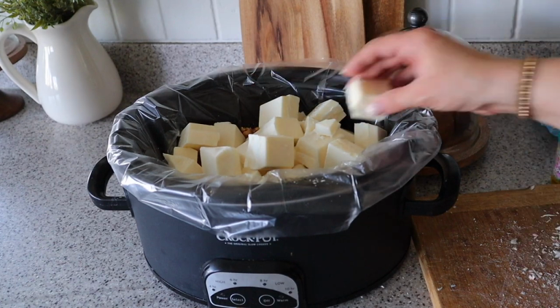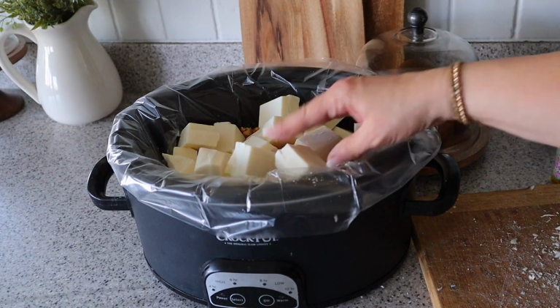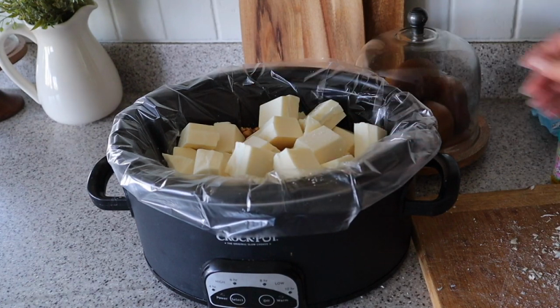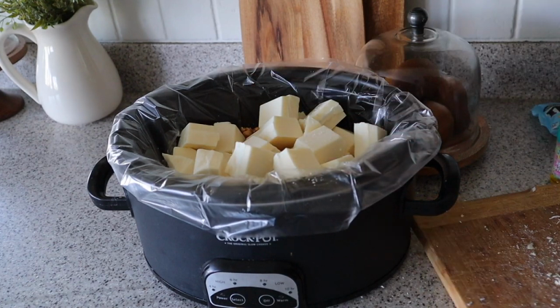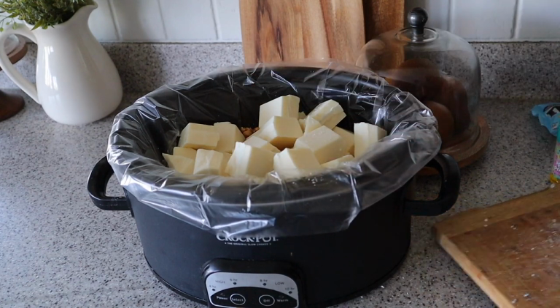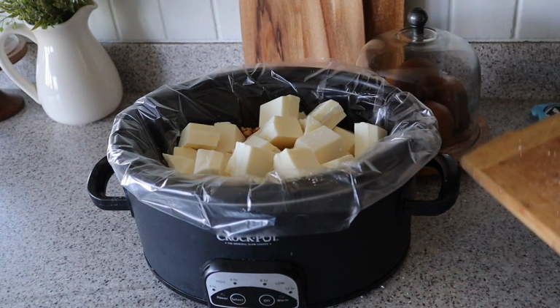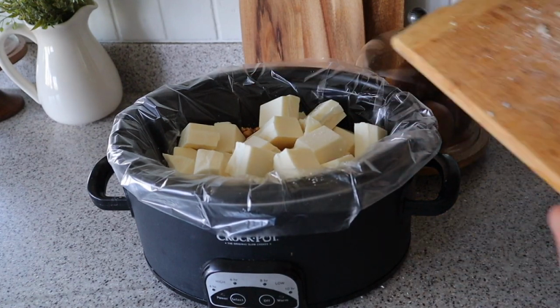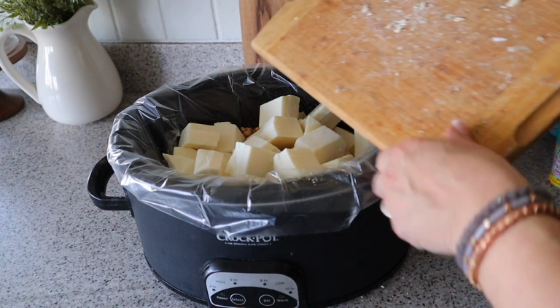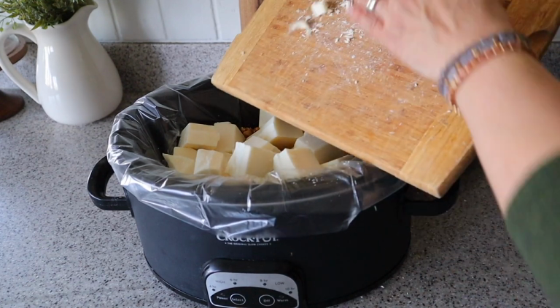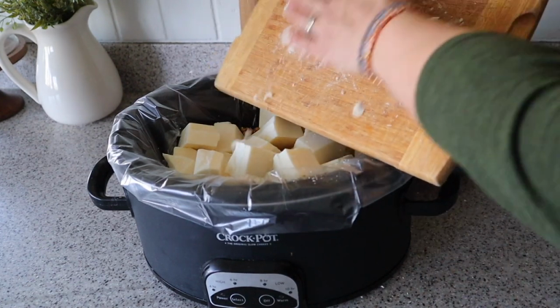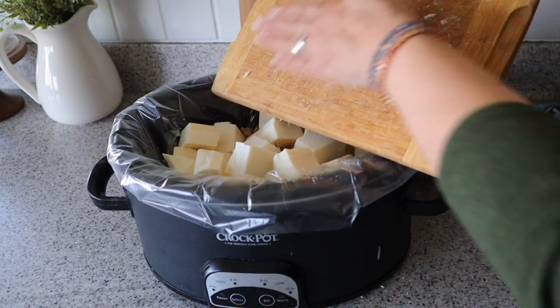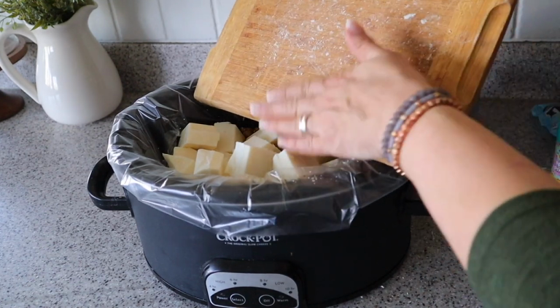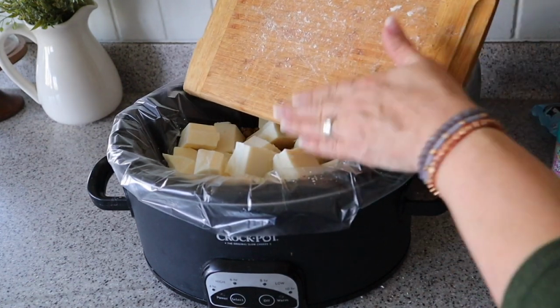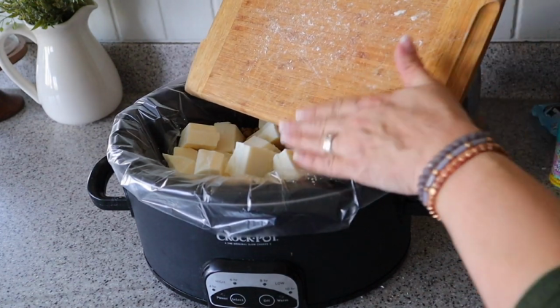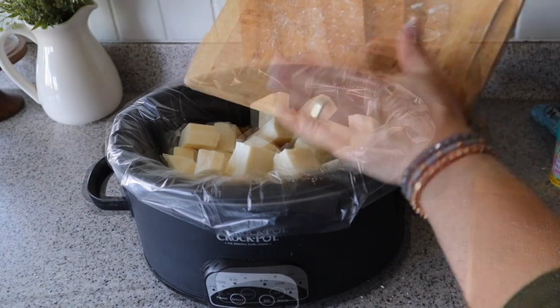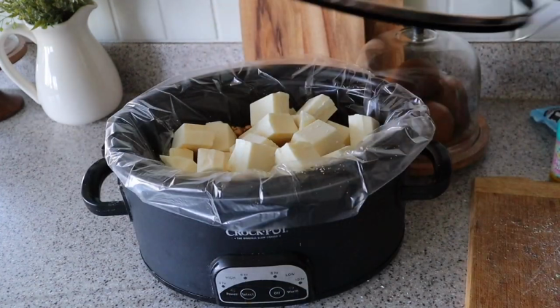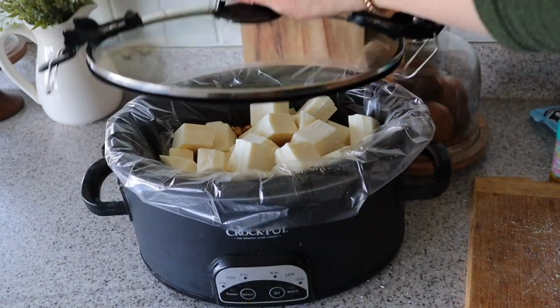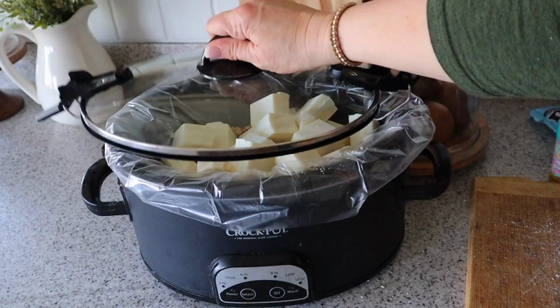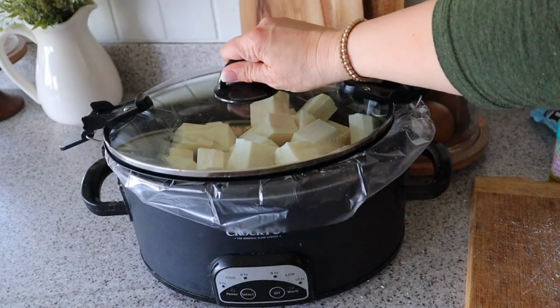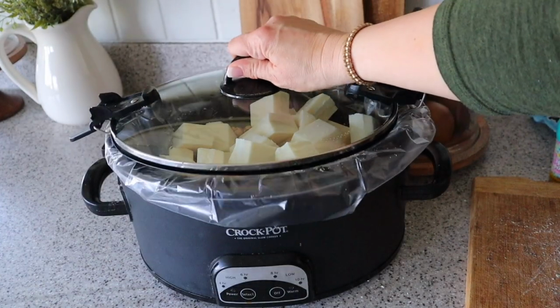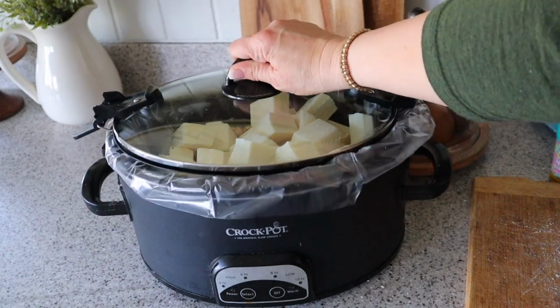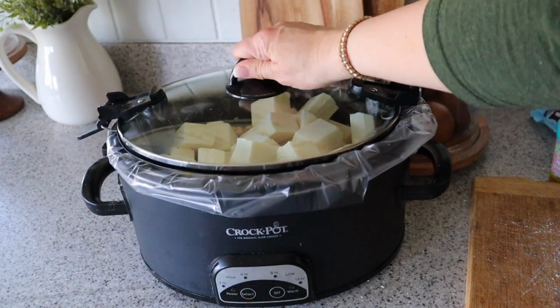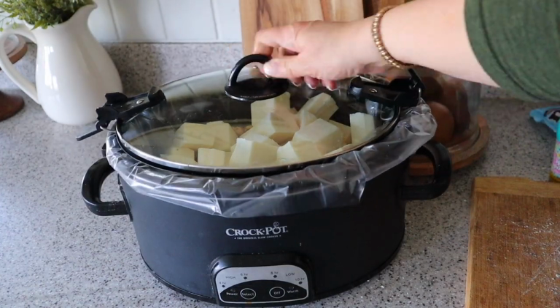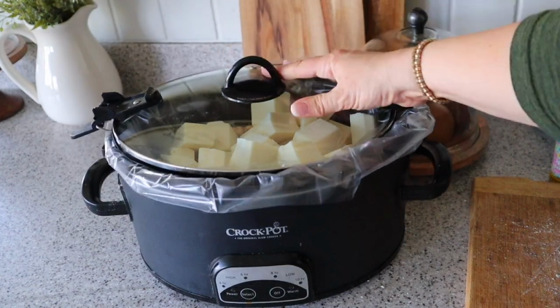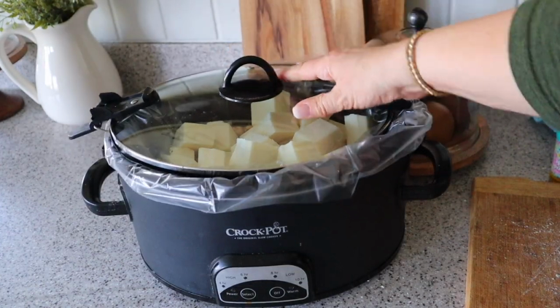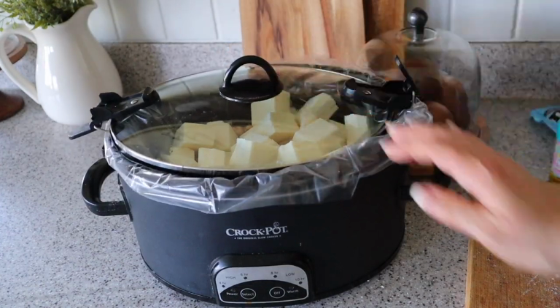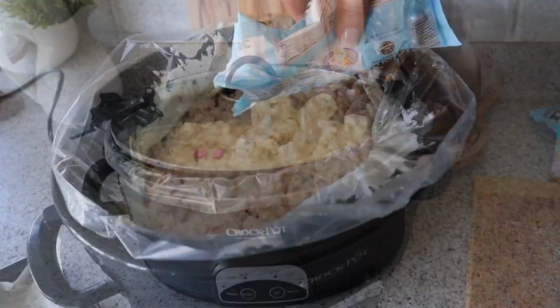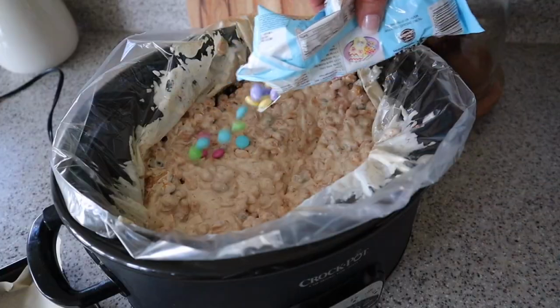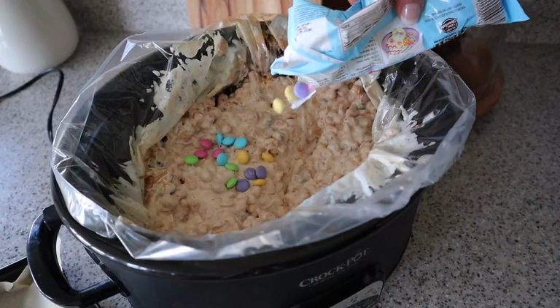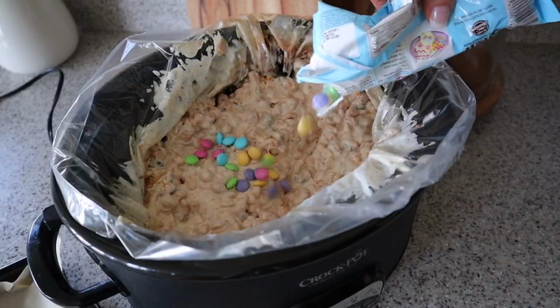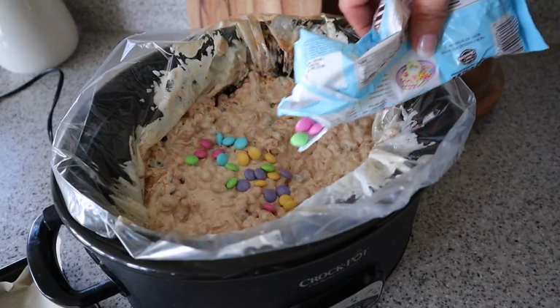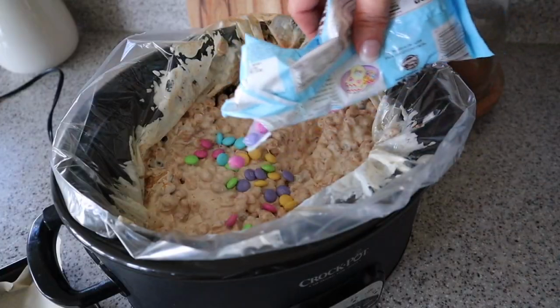If your slow cooker gets a lot of condensation, I do recommend adding a kitchen towel before you cover with the lid so the chocolate doesn't seize.